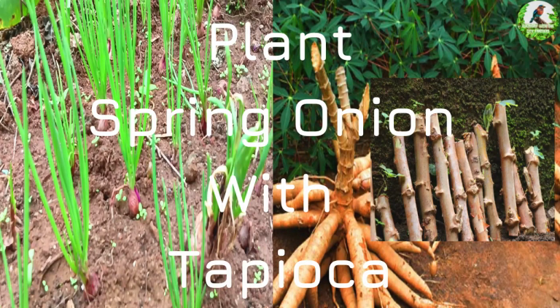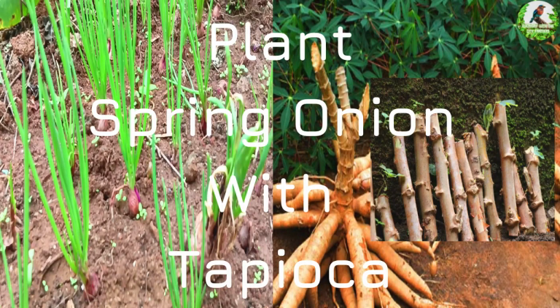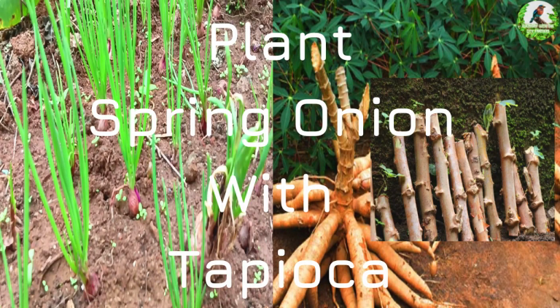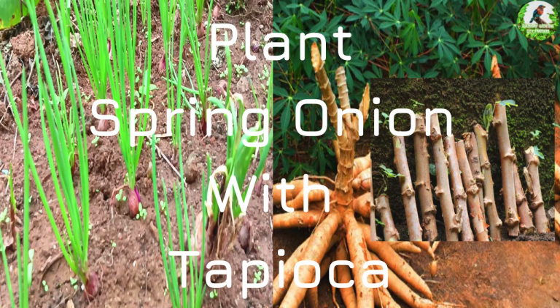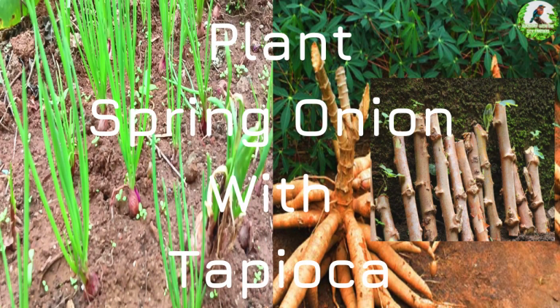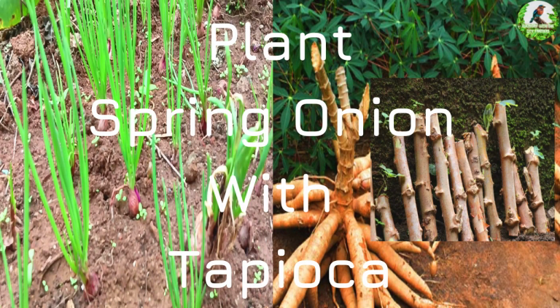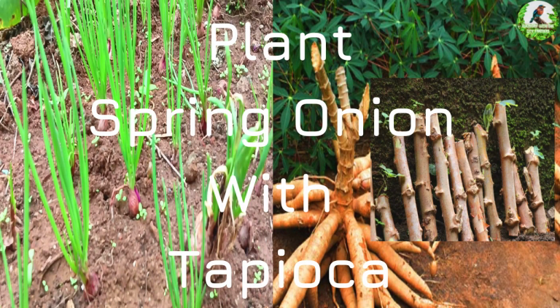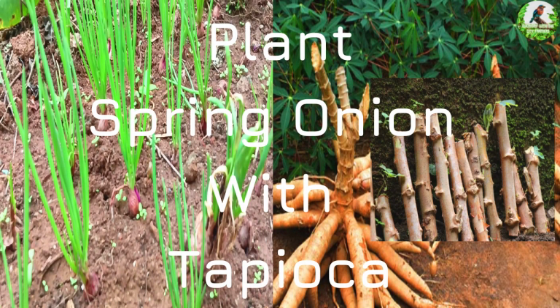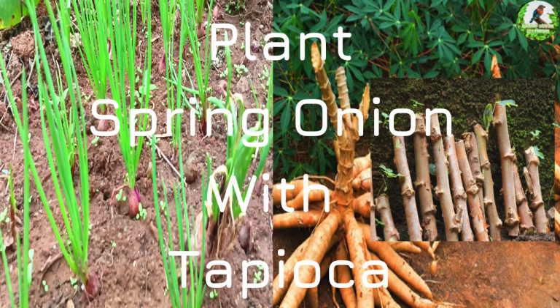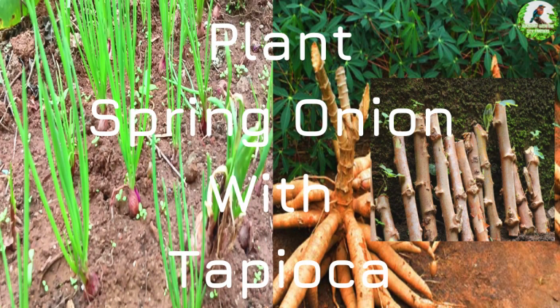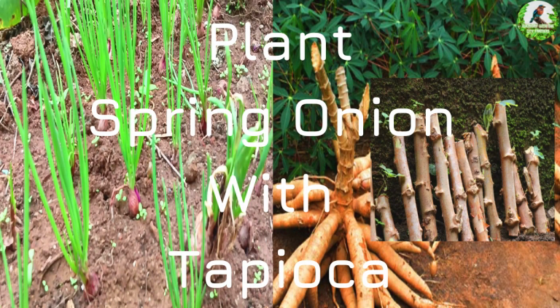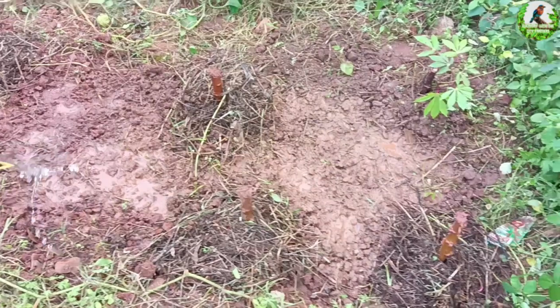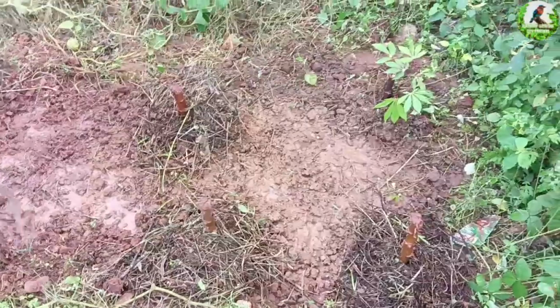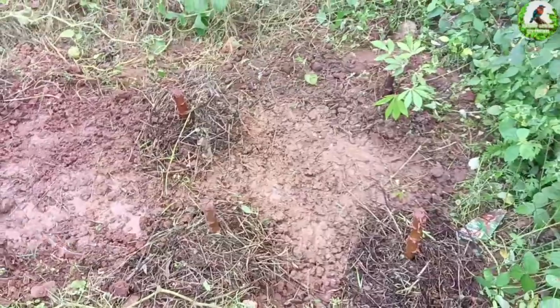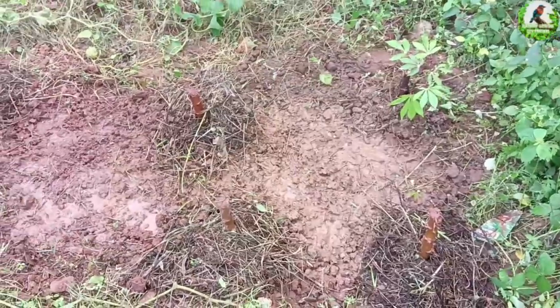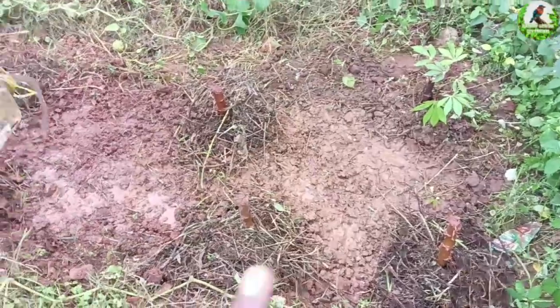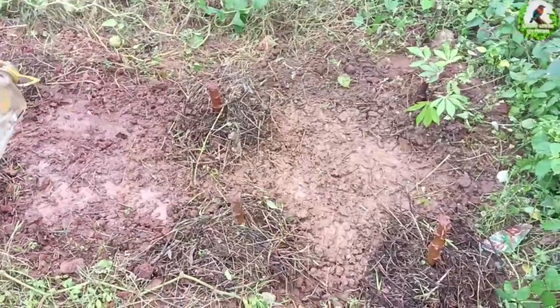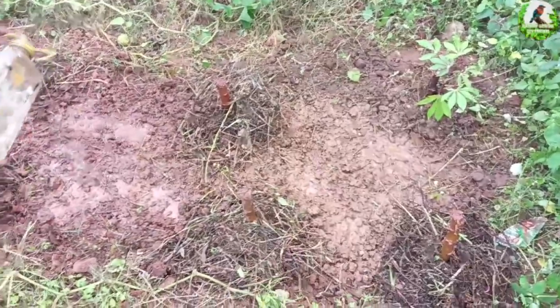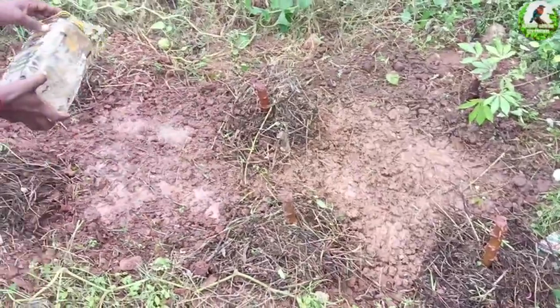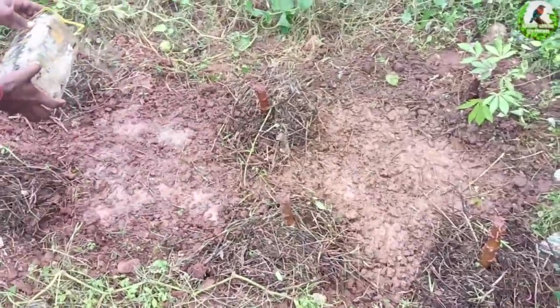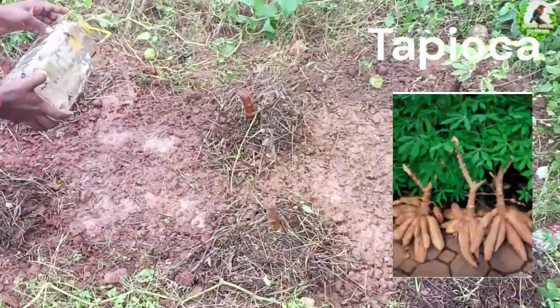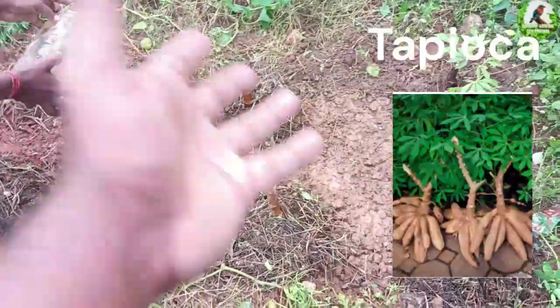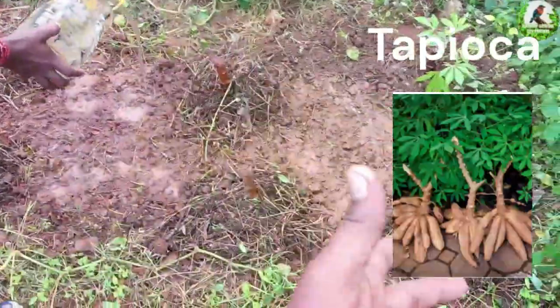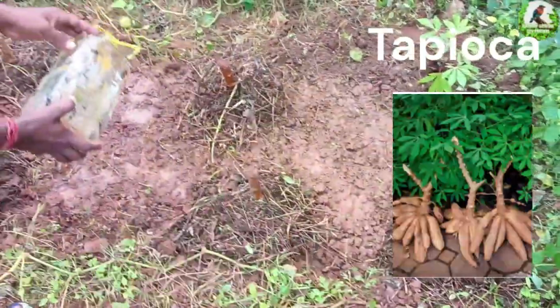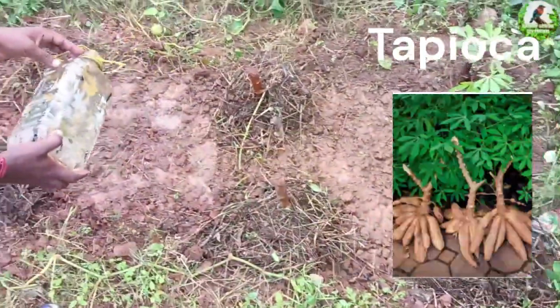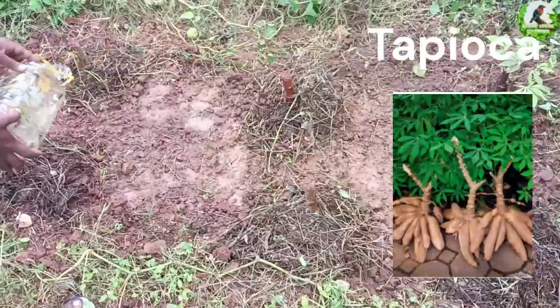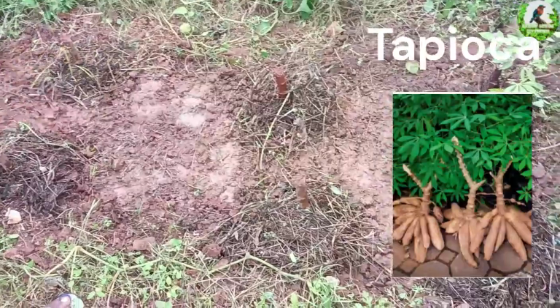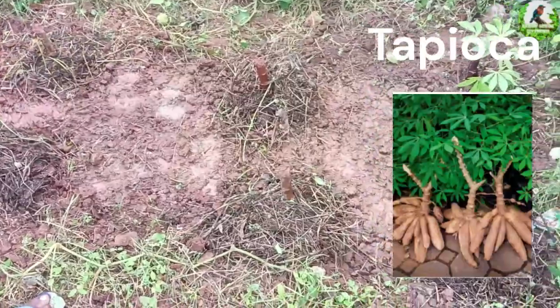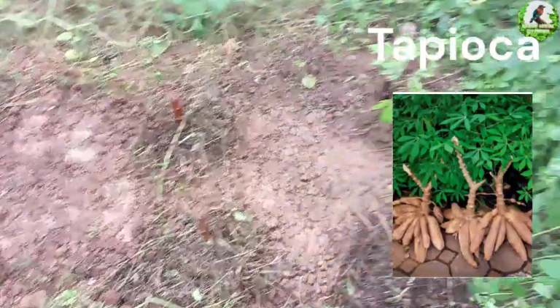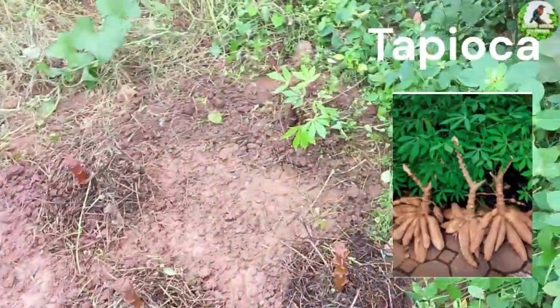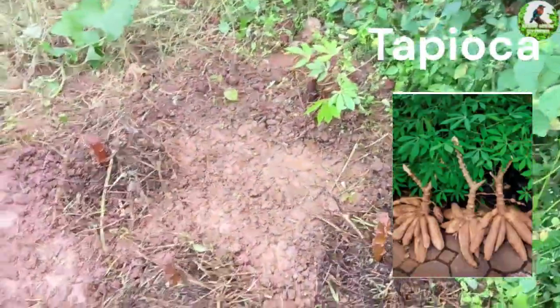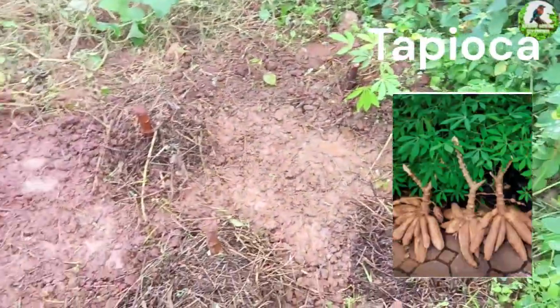Good morning family, welcome back to the channel — Every Day with the City Farmers. Today's episode I'm going to show you two things: one regarding the tapioca and one regarding the spring onions.